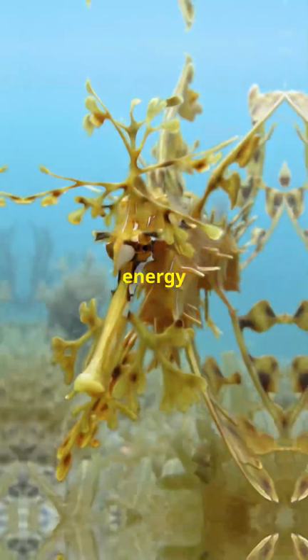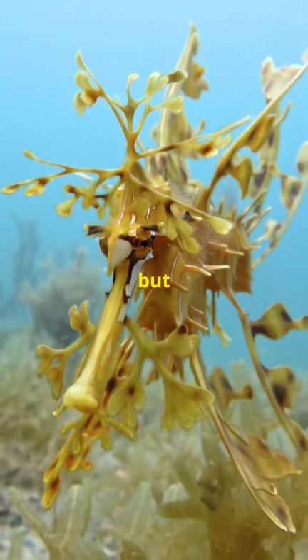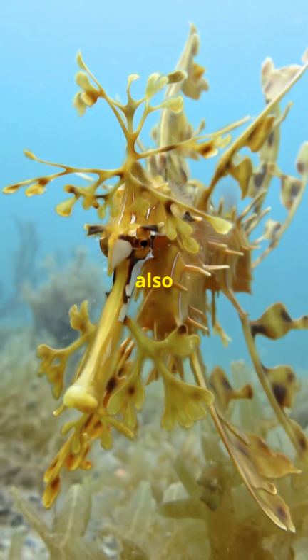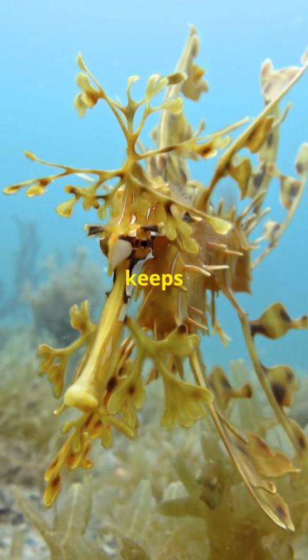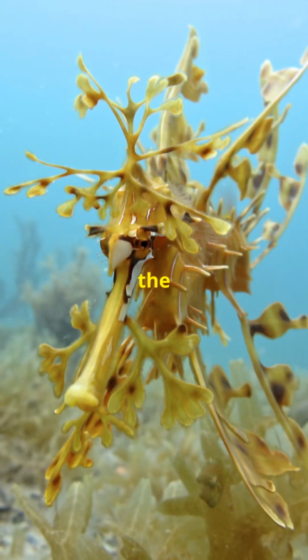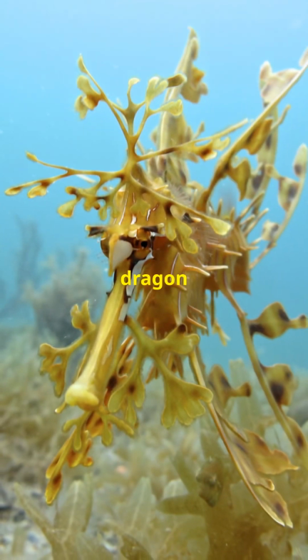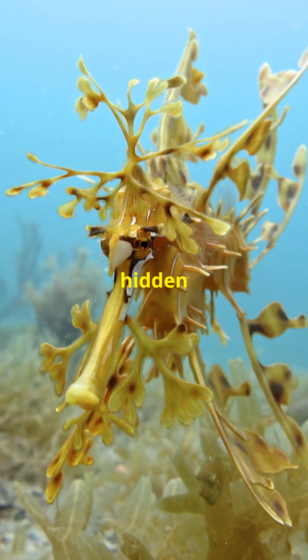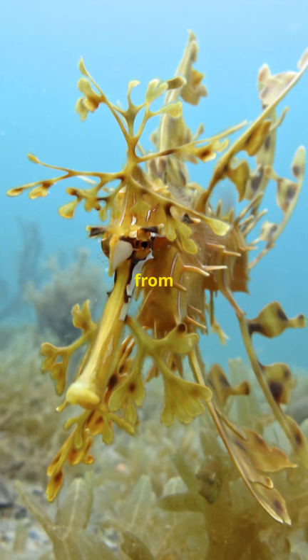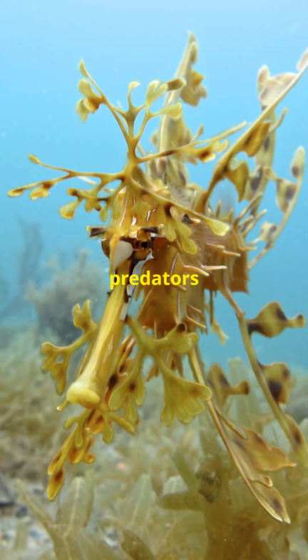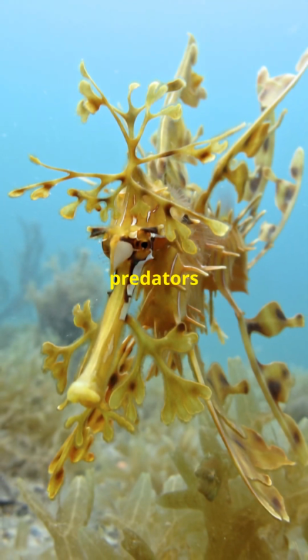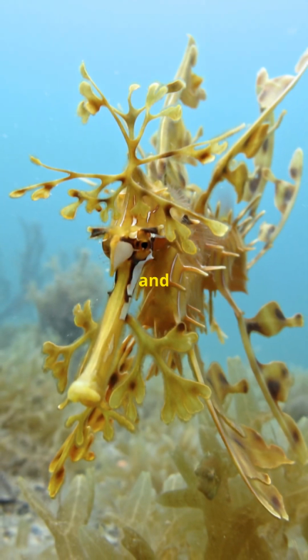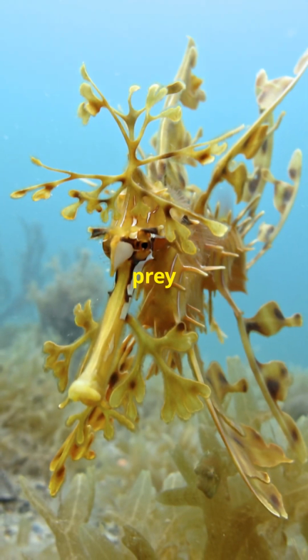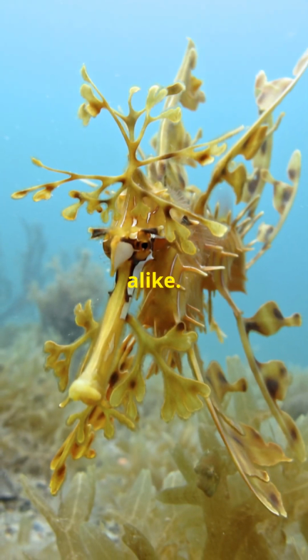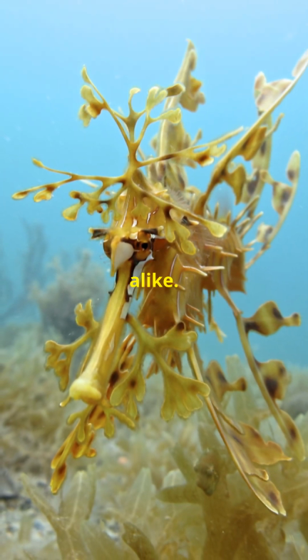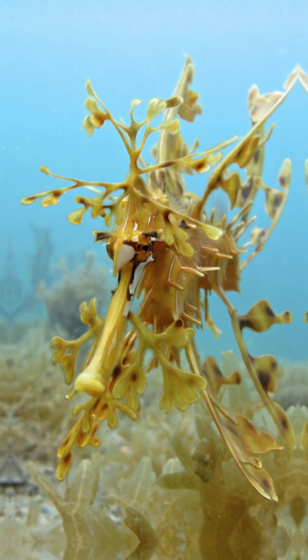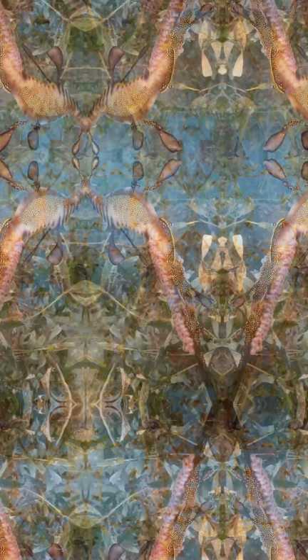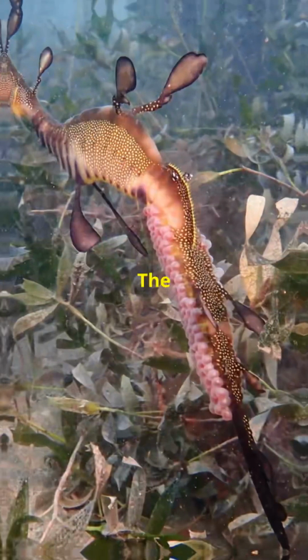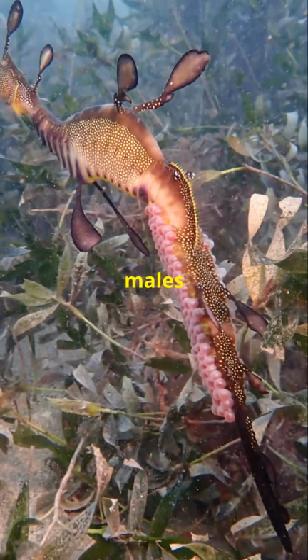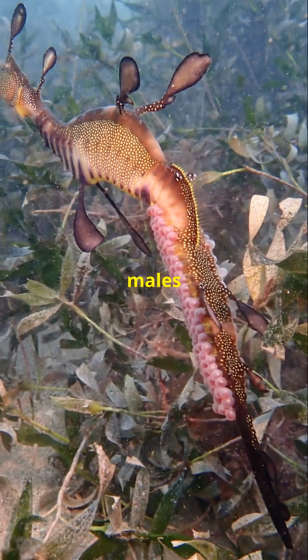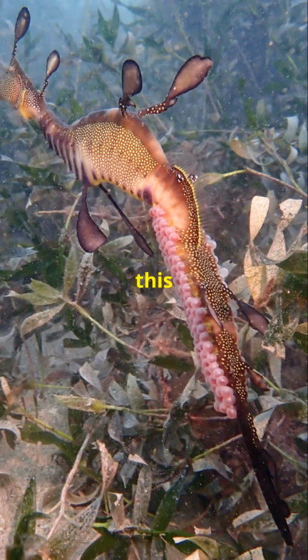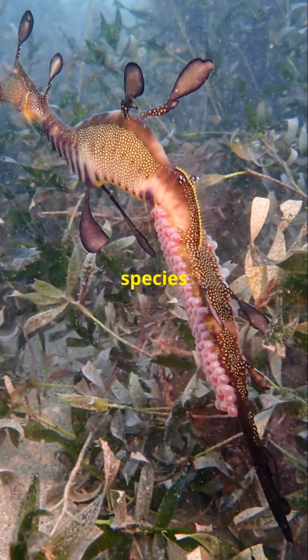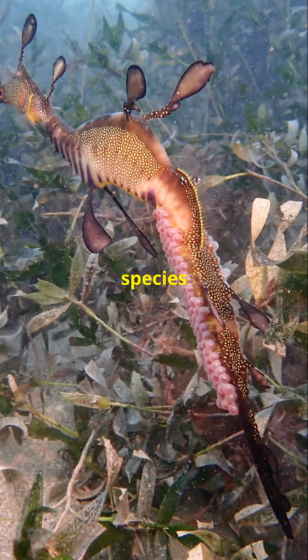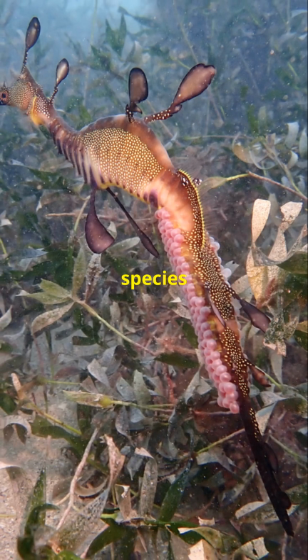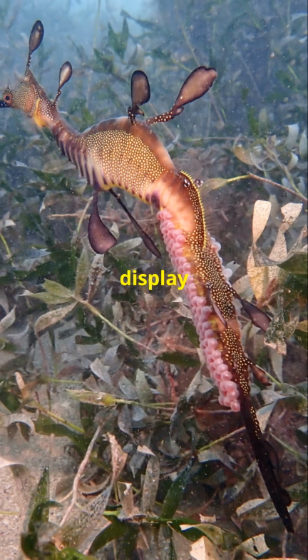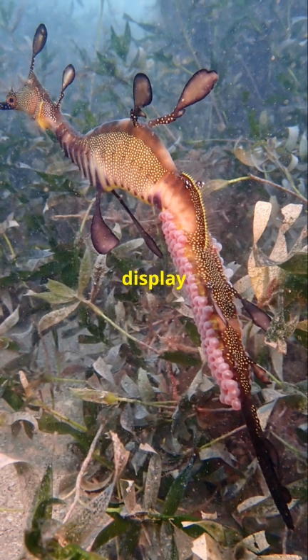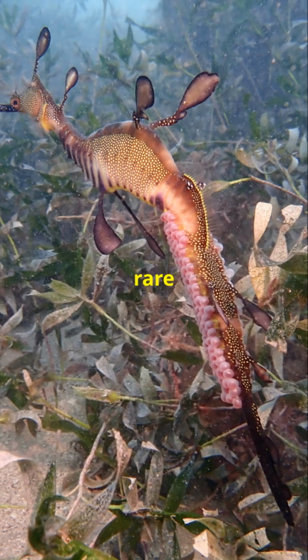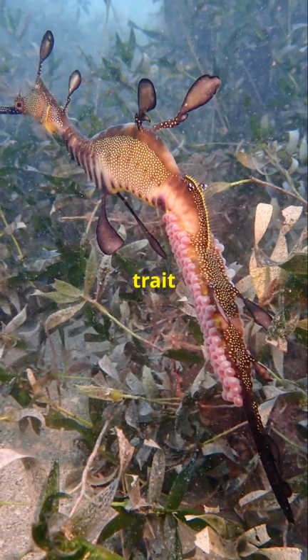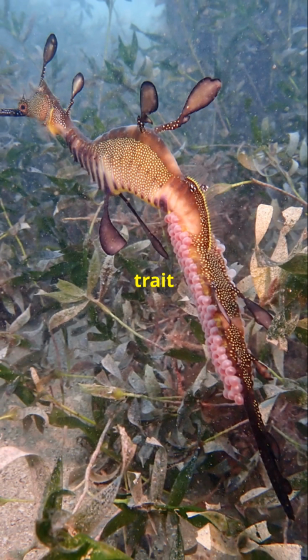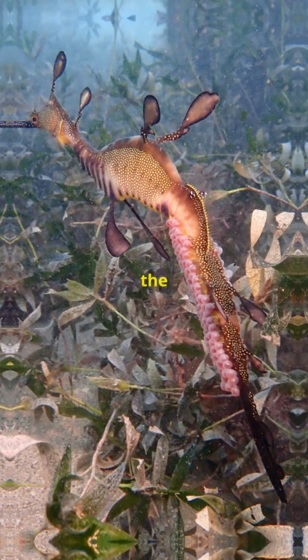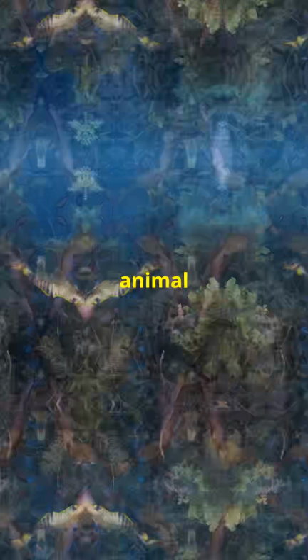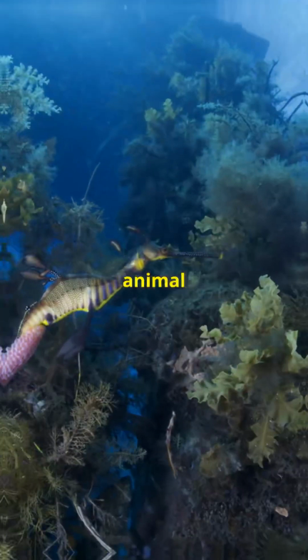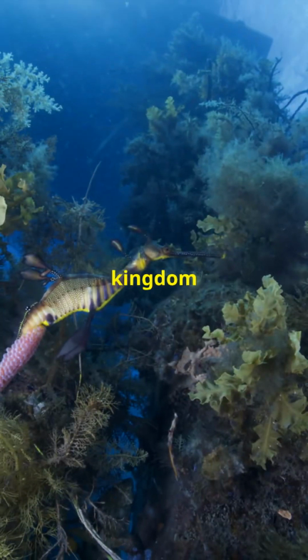This passive method of locomotion not only conserves energy, but also keeps the dragon hidden from predators and prey alike. The males of this species display a rare trait in the animal kingdom.